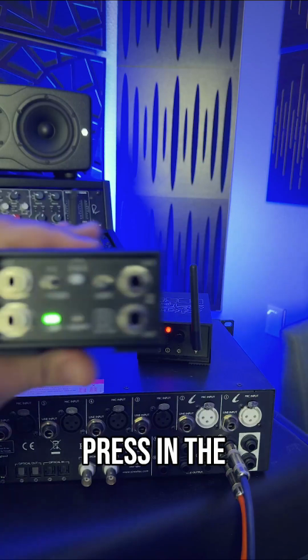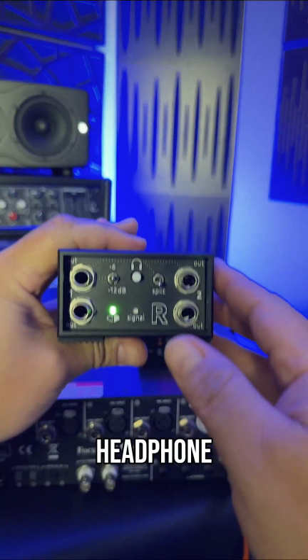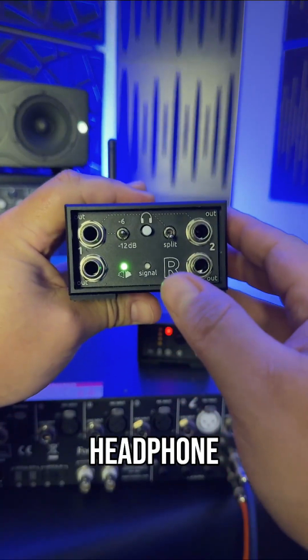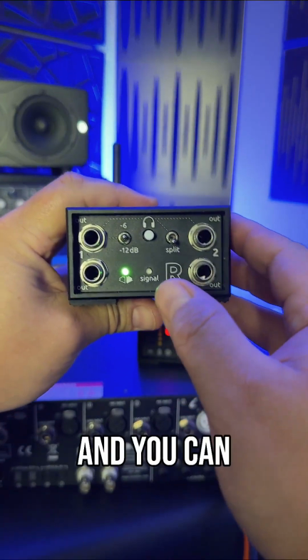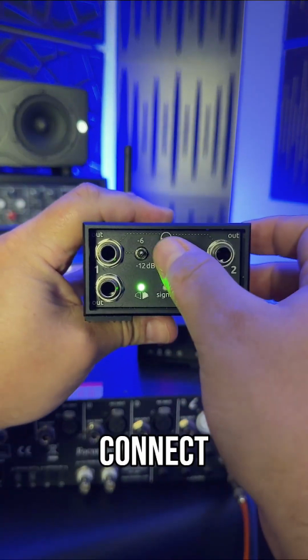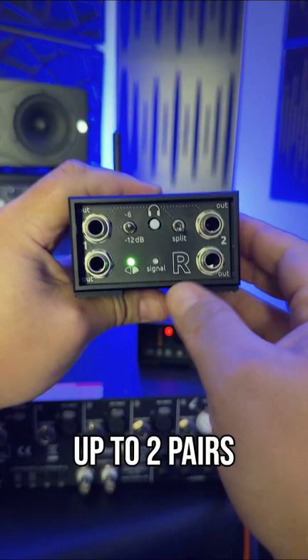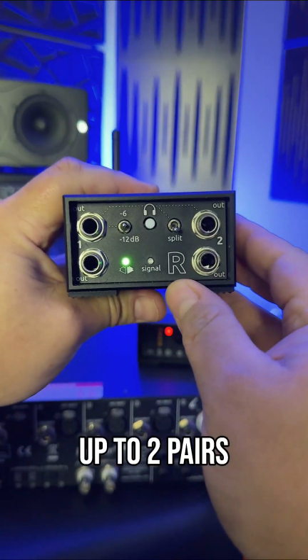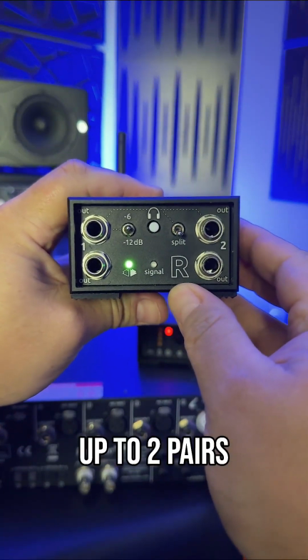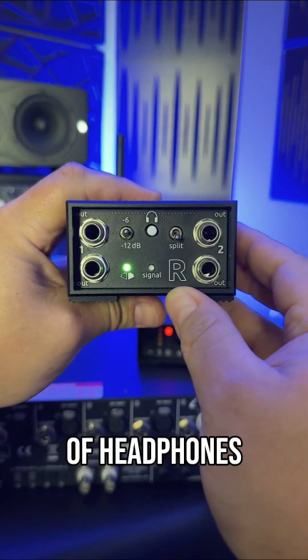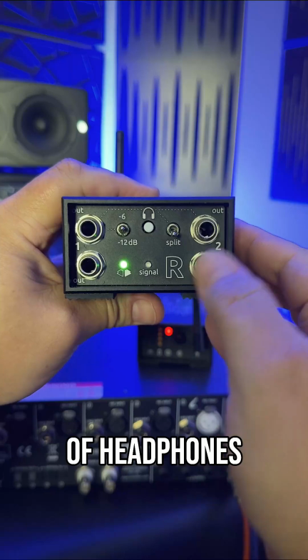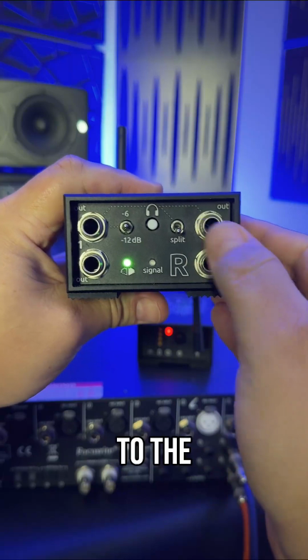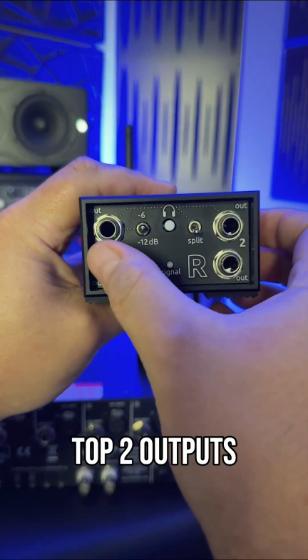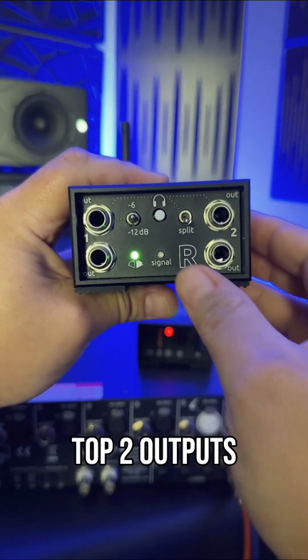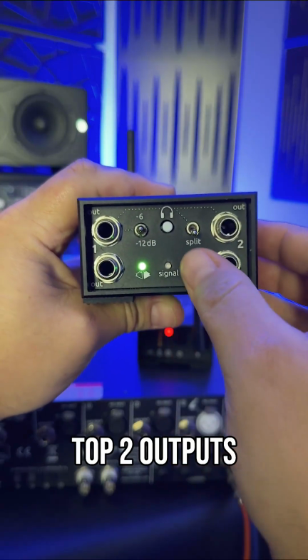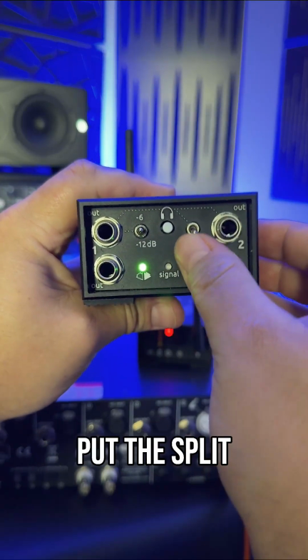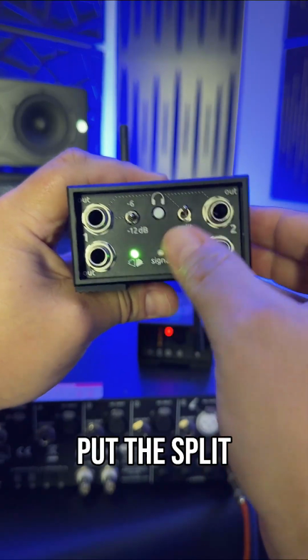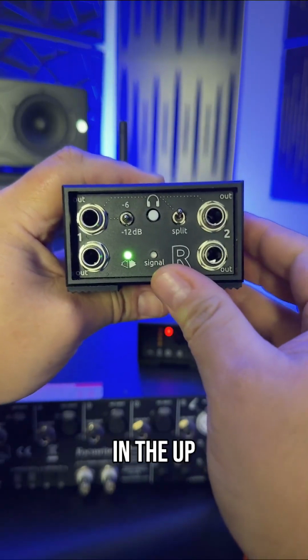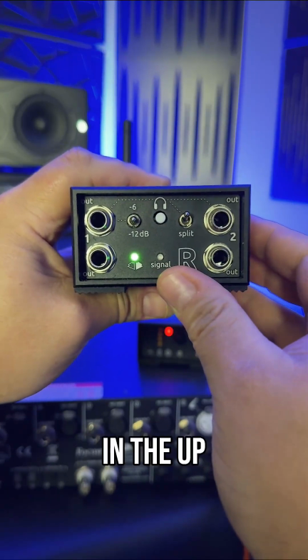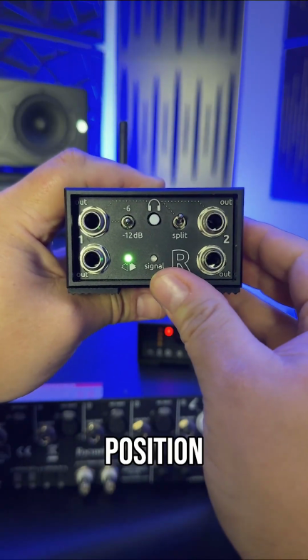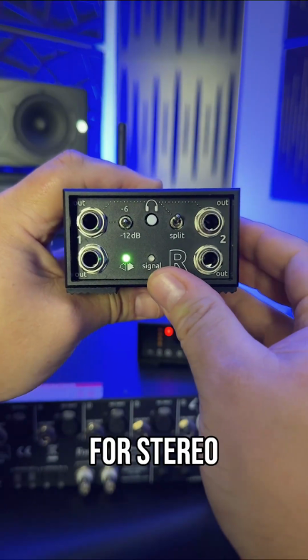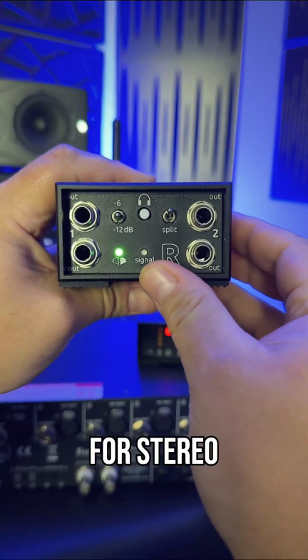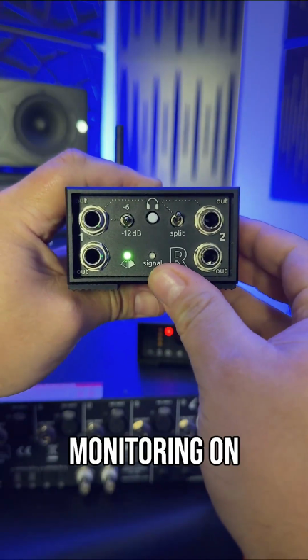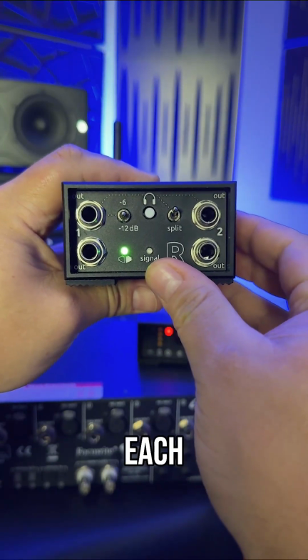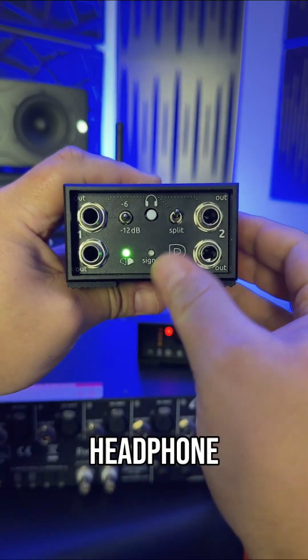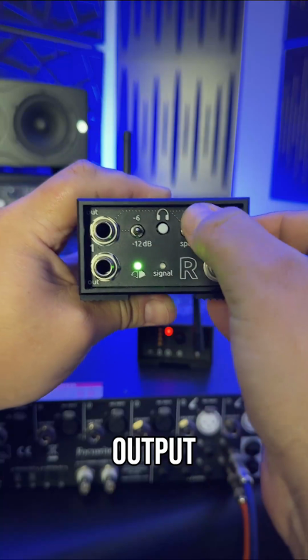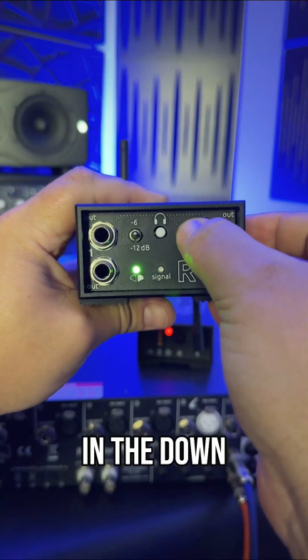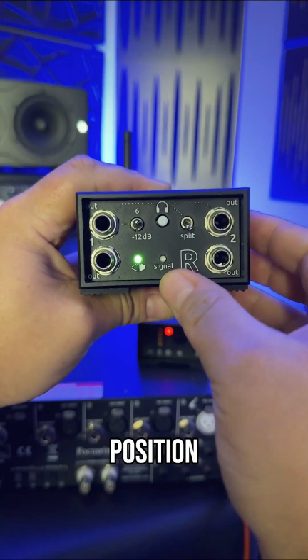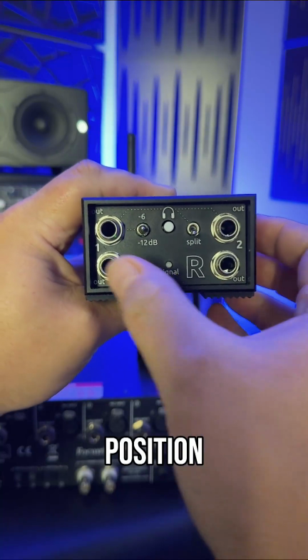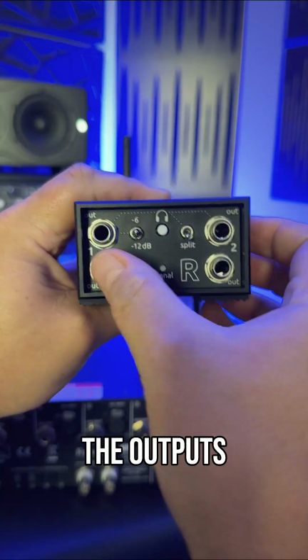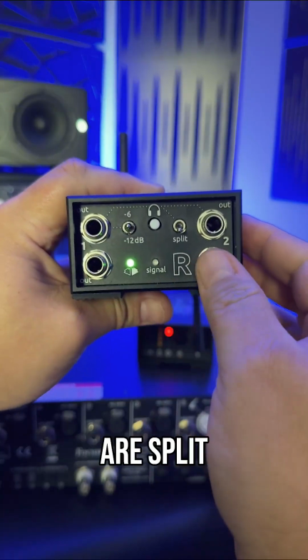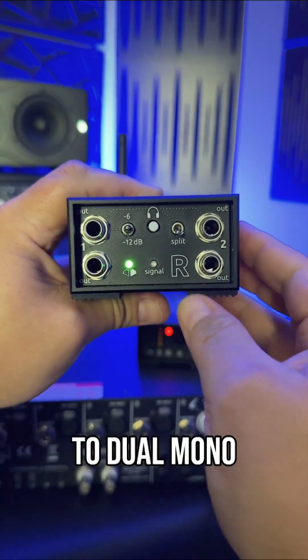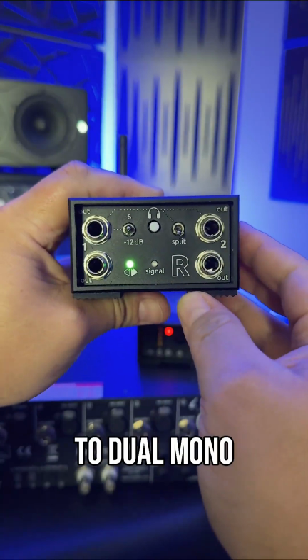Press in the headphone button and you can connect up to two pairs of headphones to the top two outputs. Put the split switch in the up position for stereo monitoring on each headphone output, or in the down position the outputs are split to dual mono.